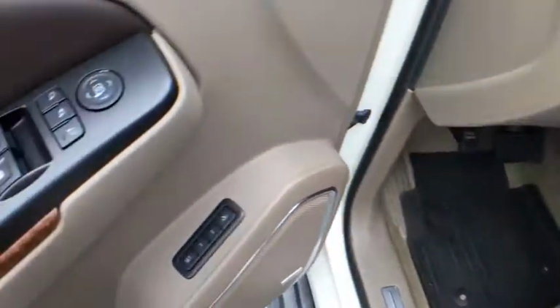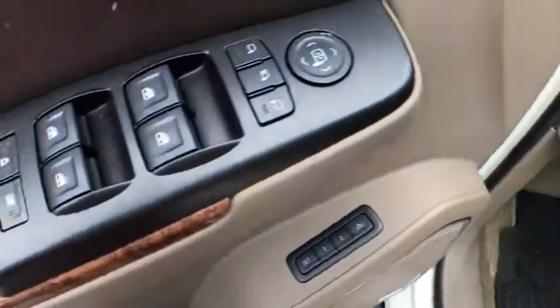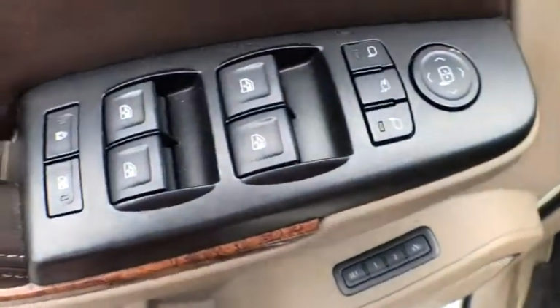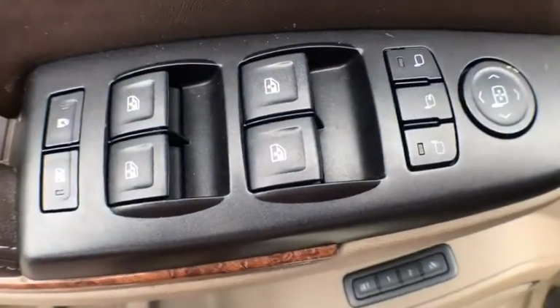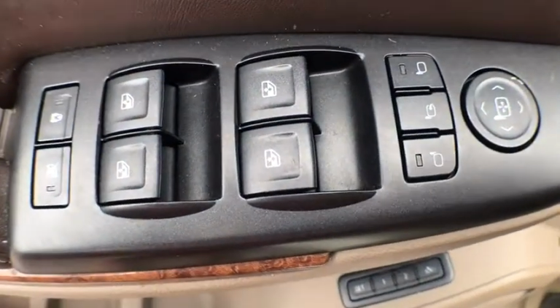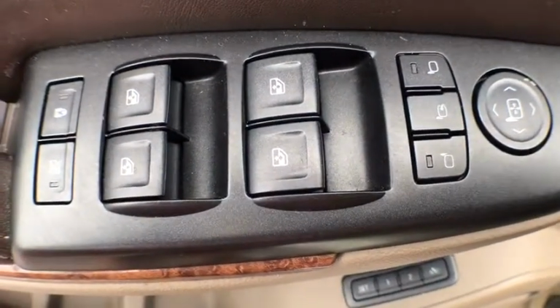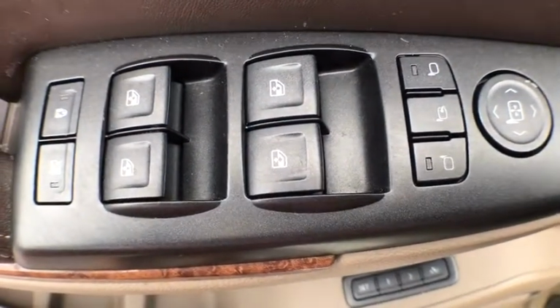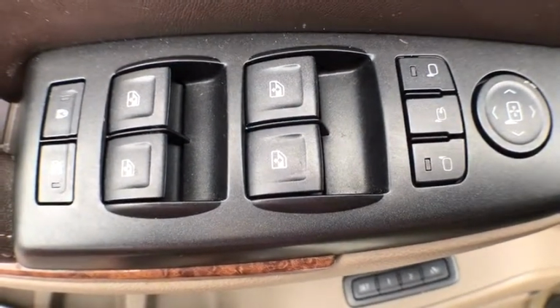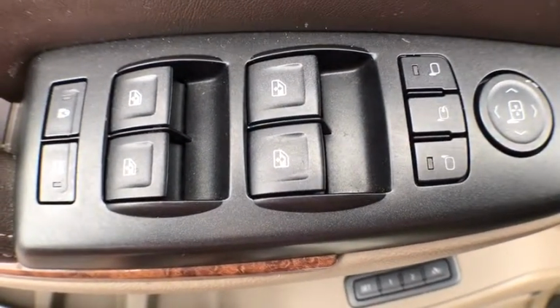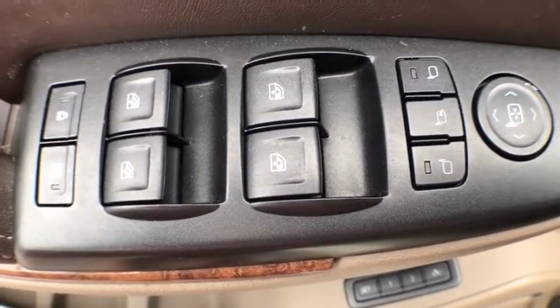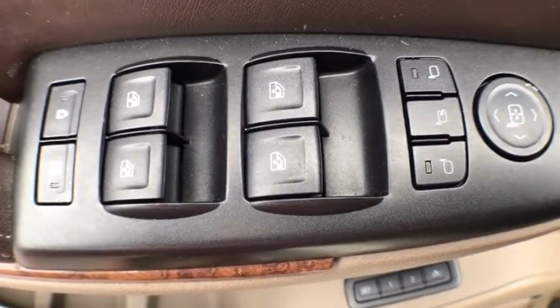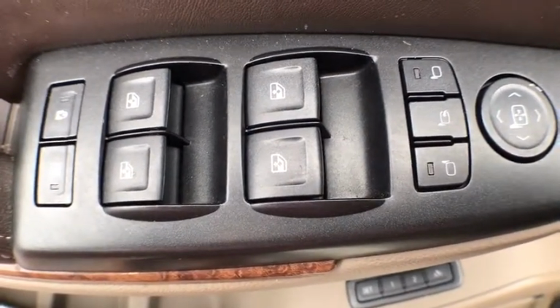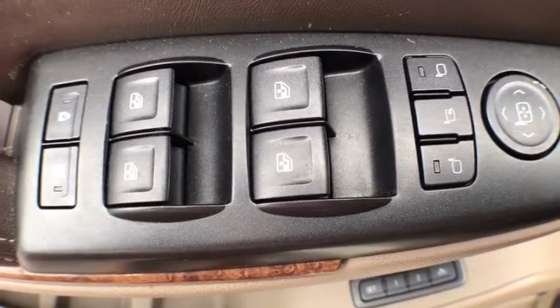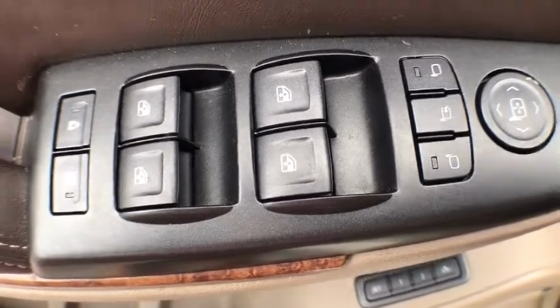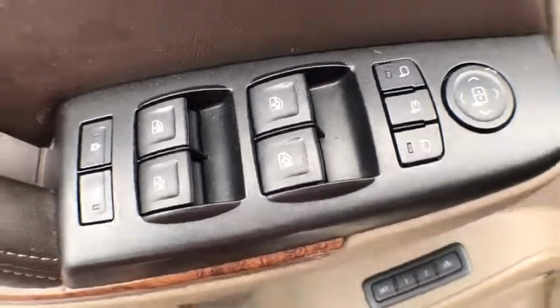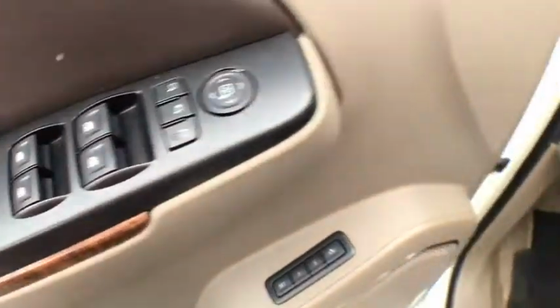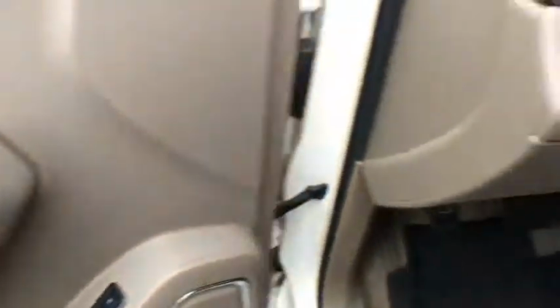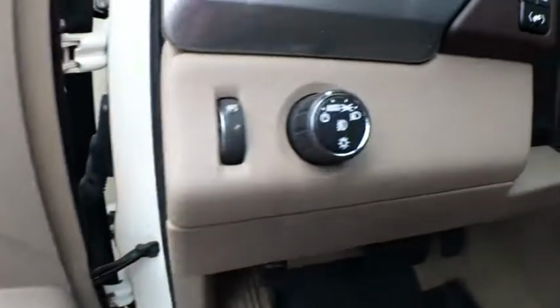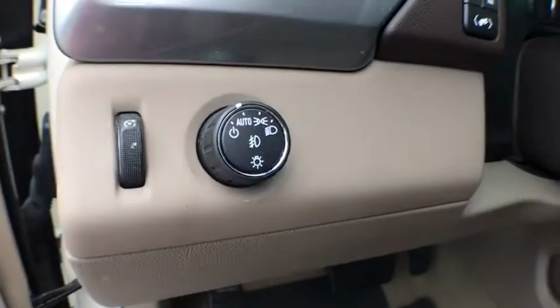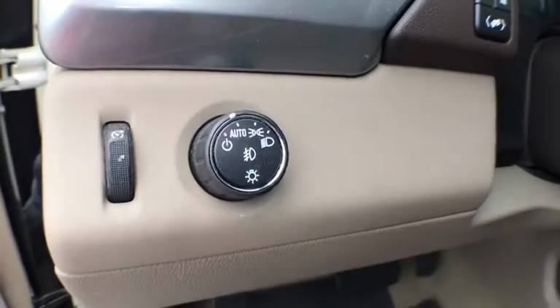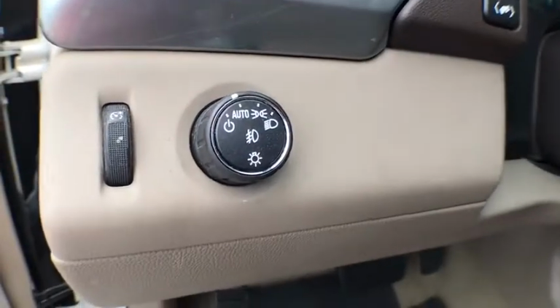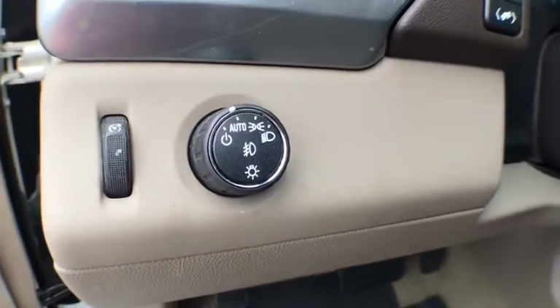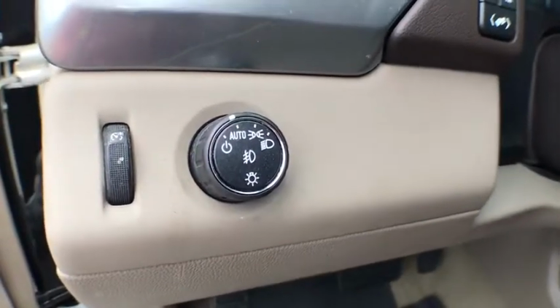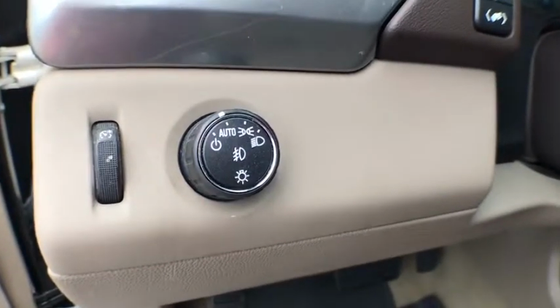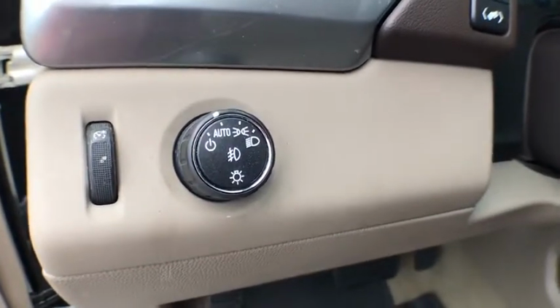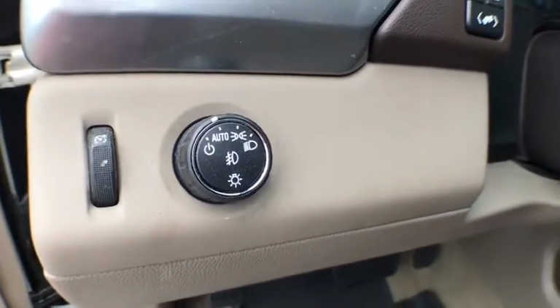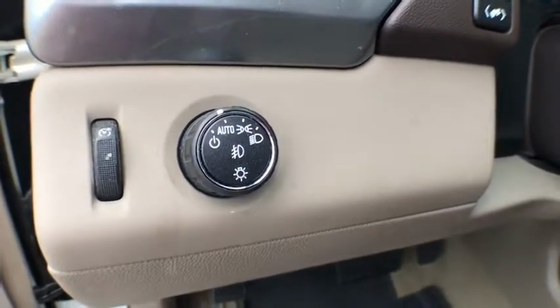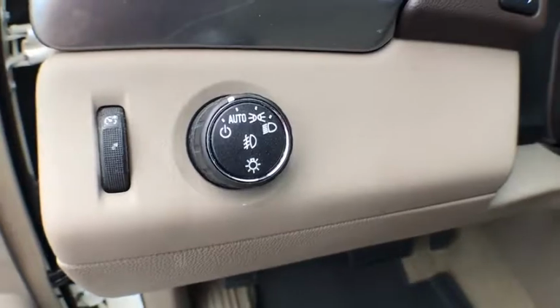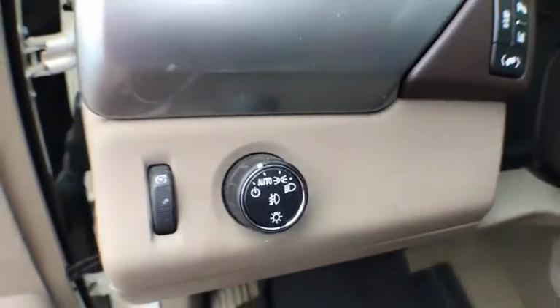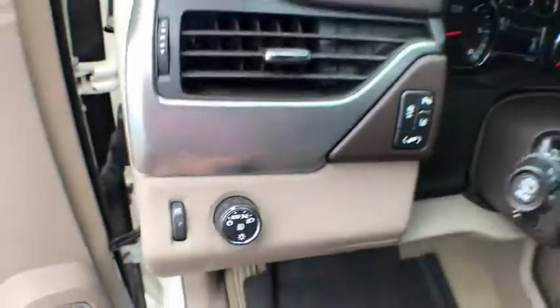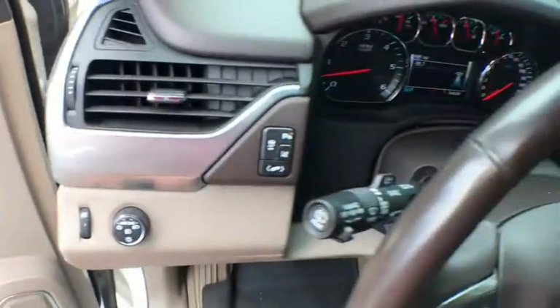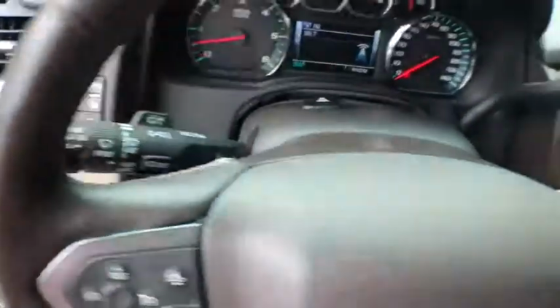Universal garage door opener, compass, fog lamps, electronic stability control, heated steering wheel, security system, power windows, CD player, heated front seats.